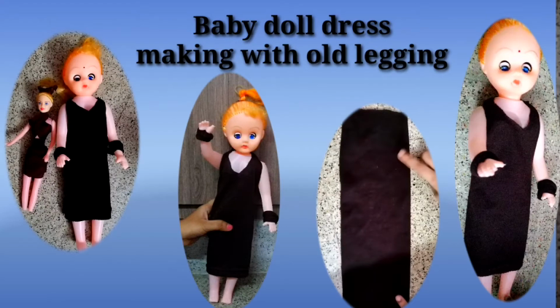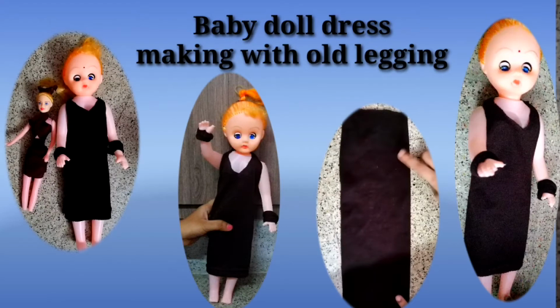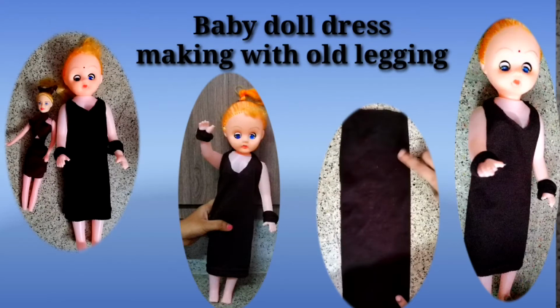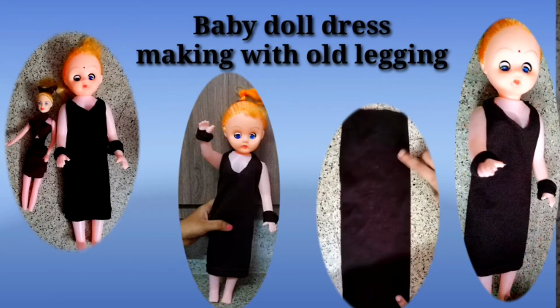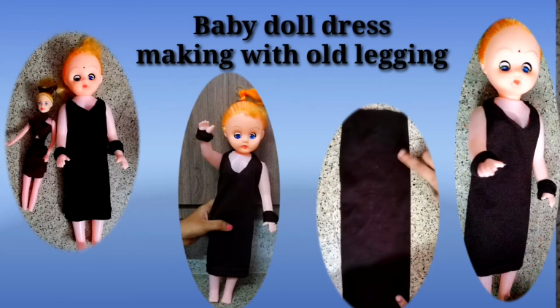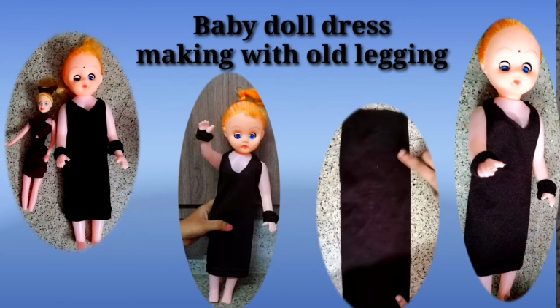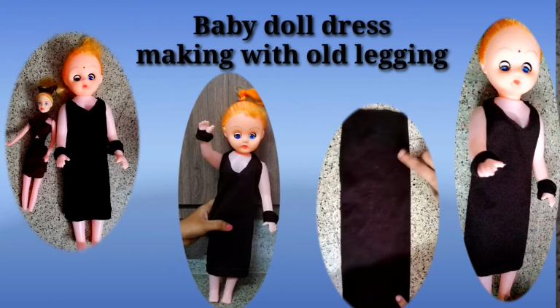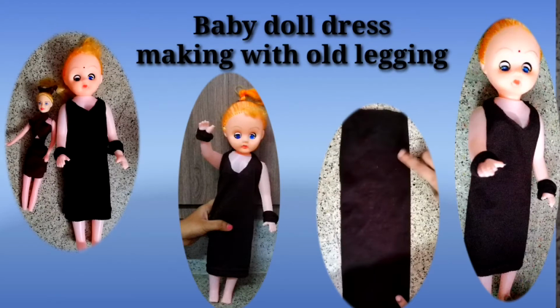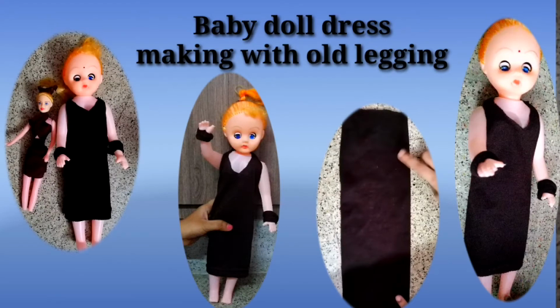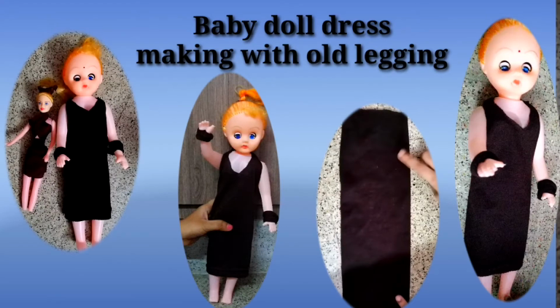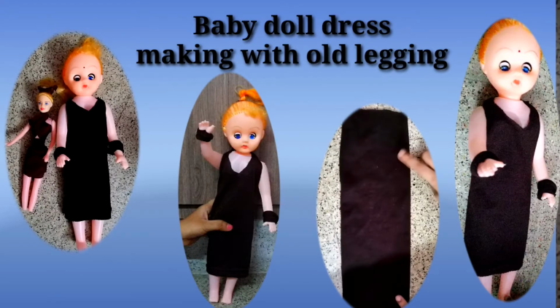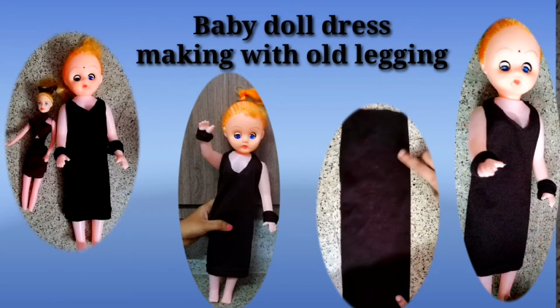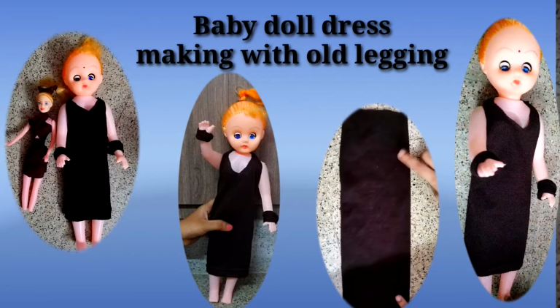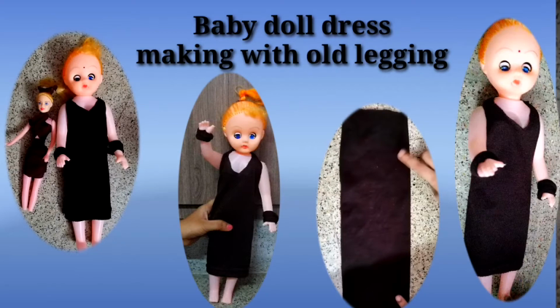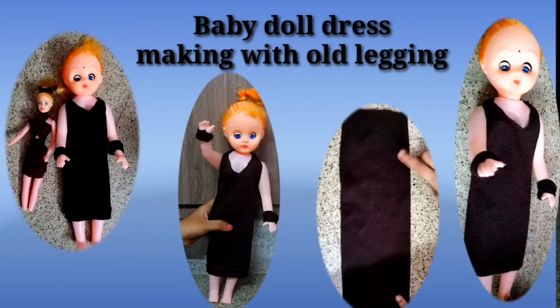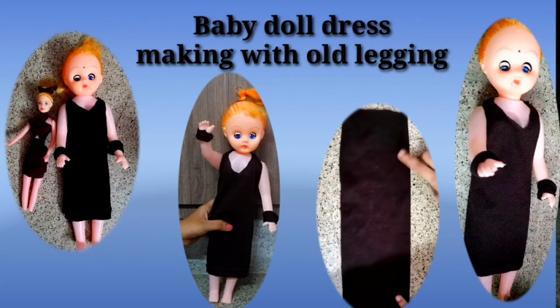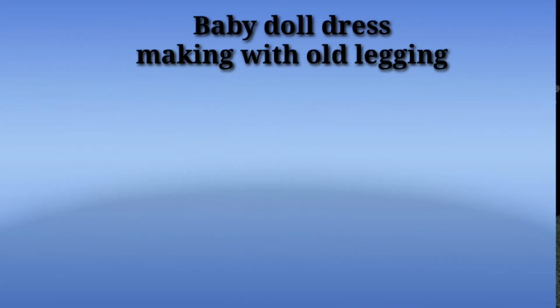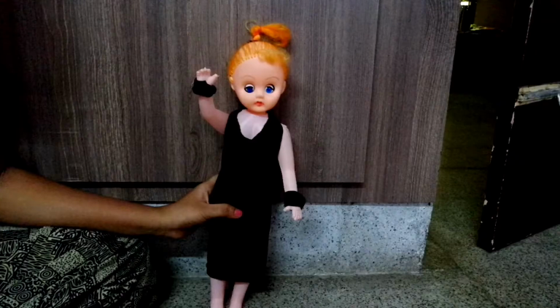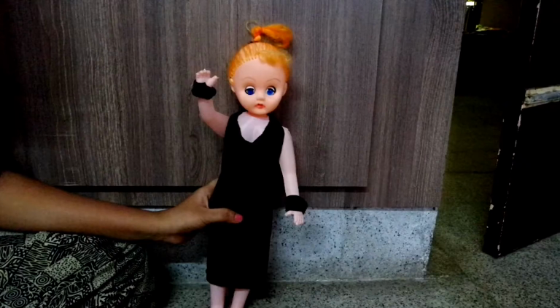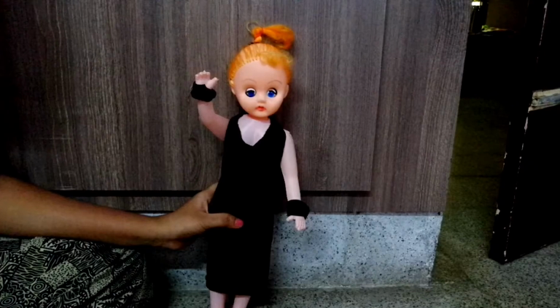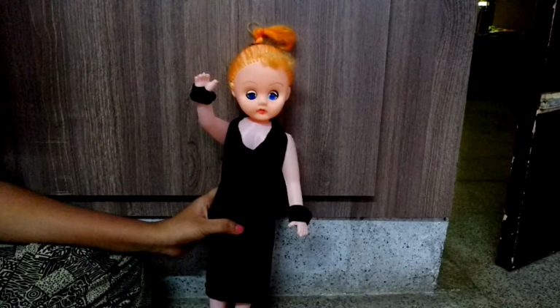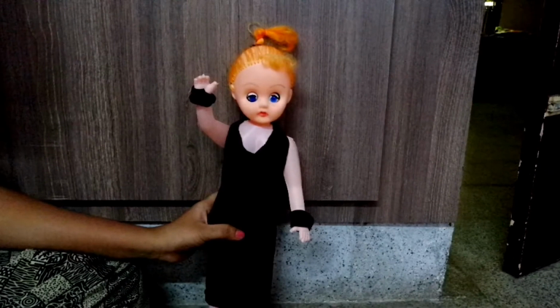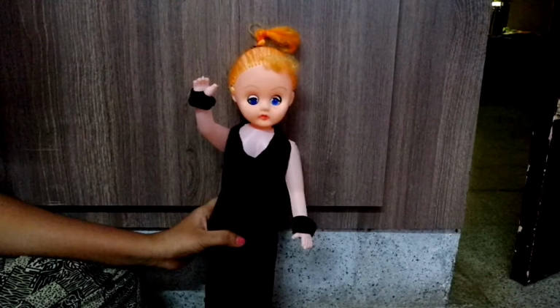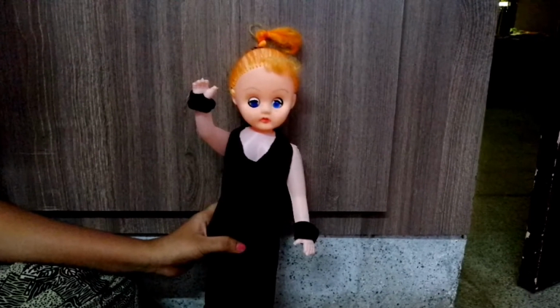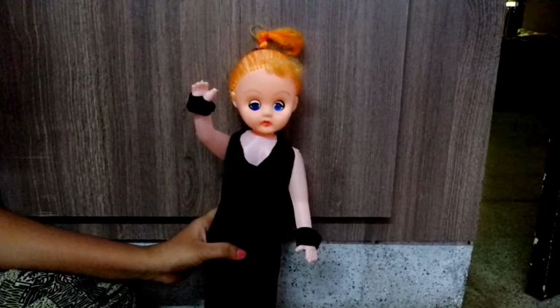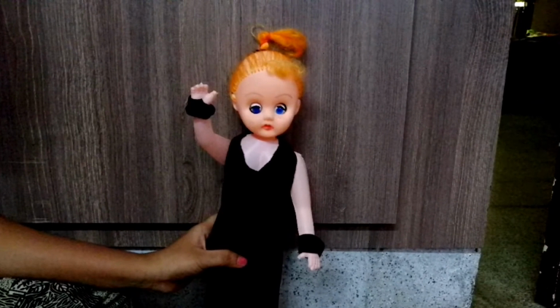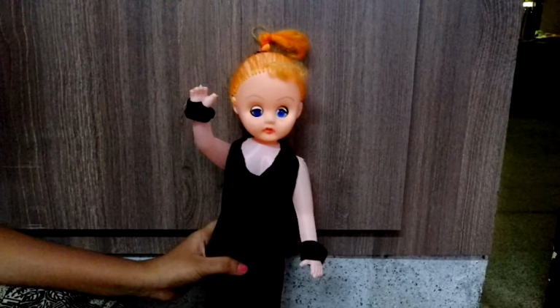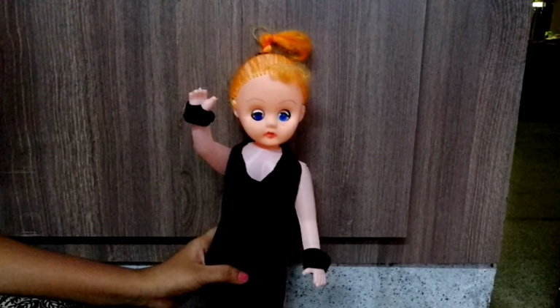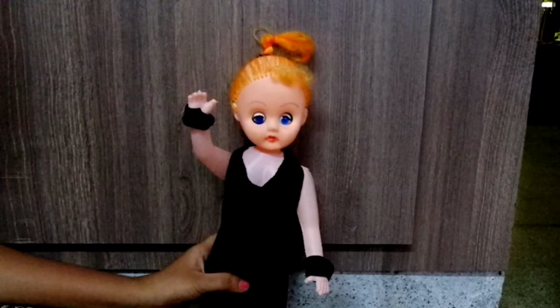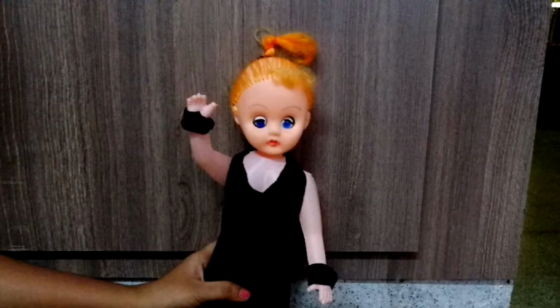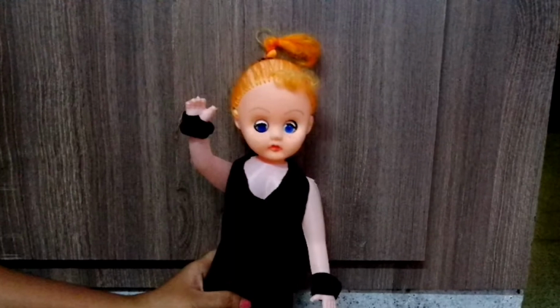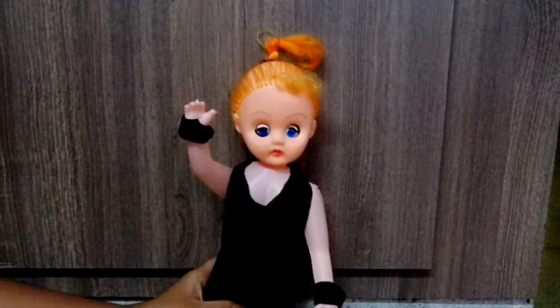Hi friends, I am going to dress with my mom. I will show you how to dress with my mom.